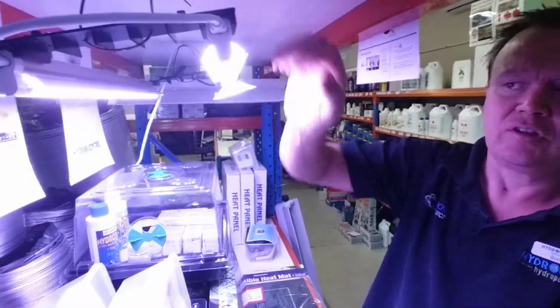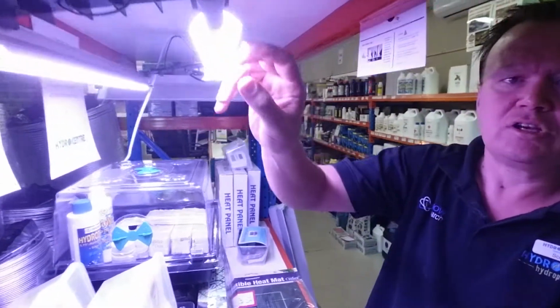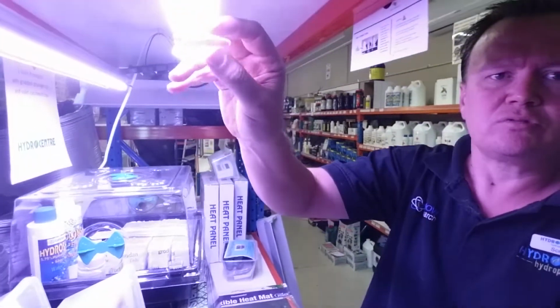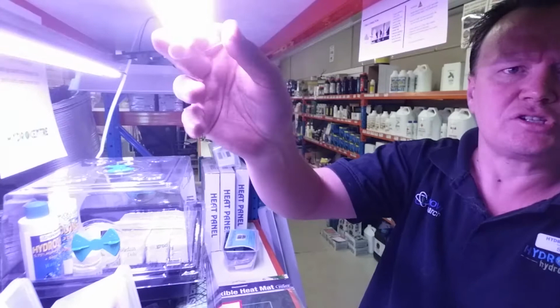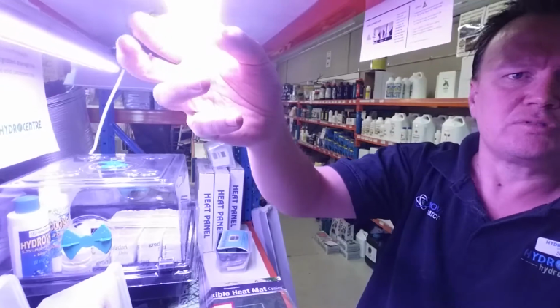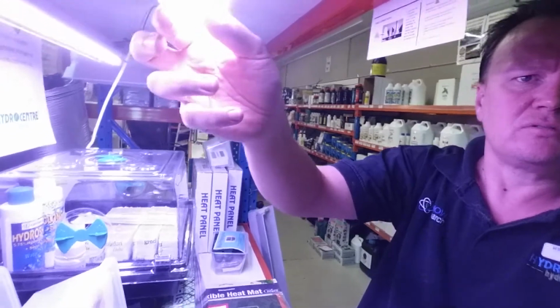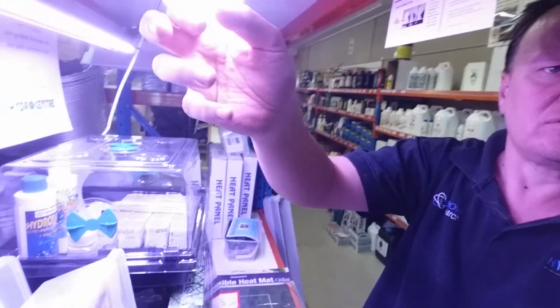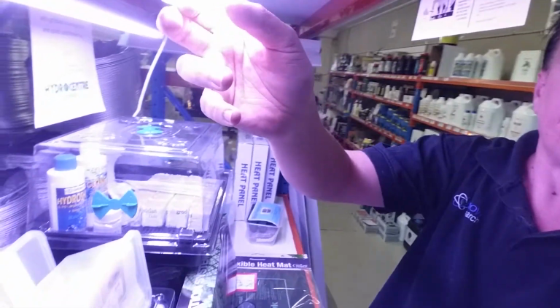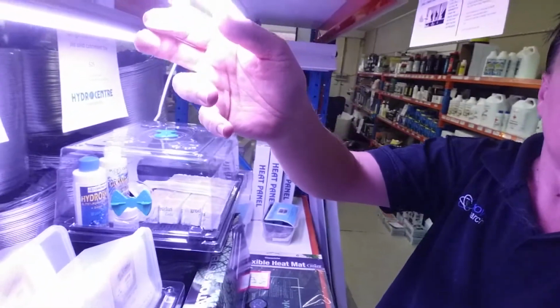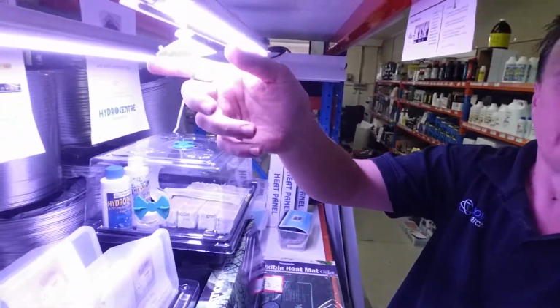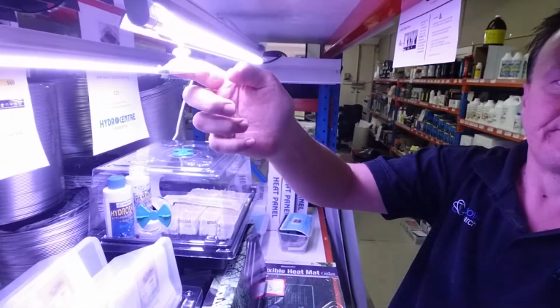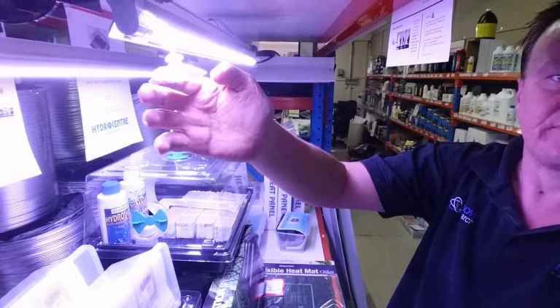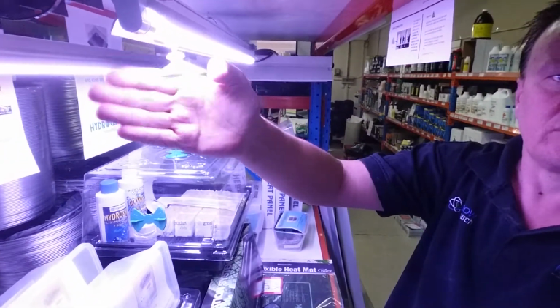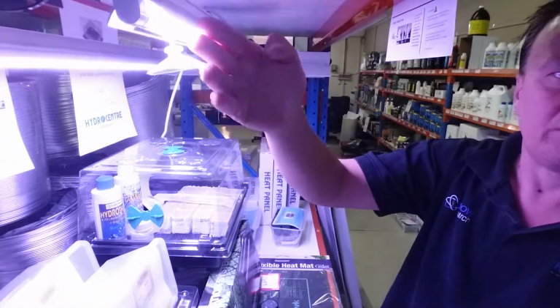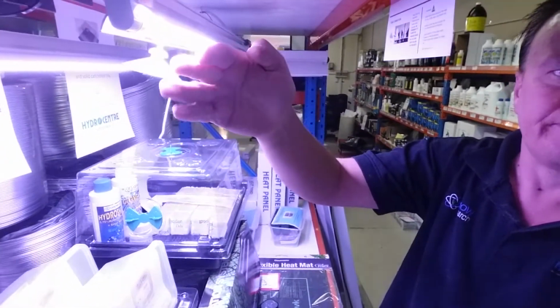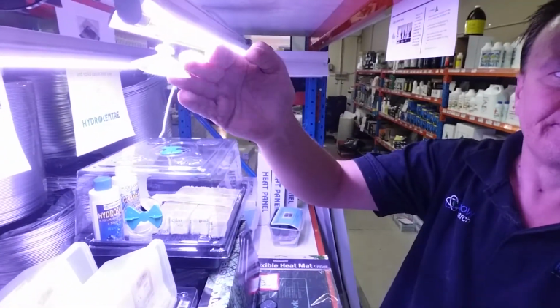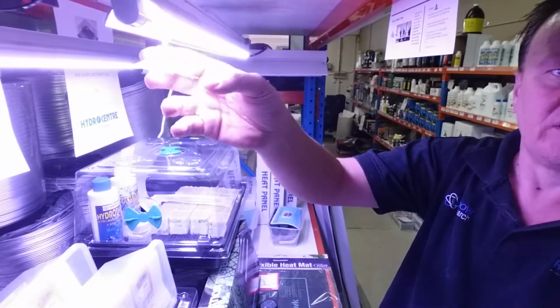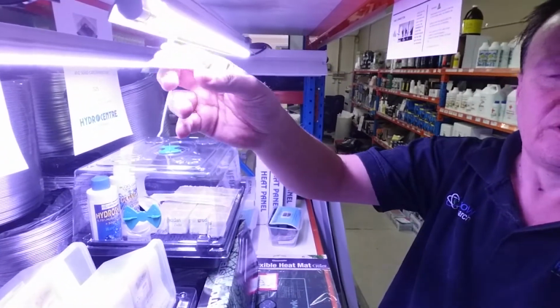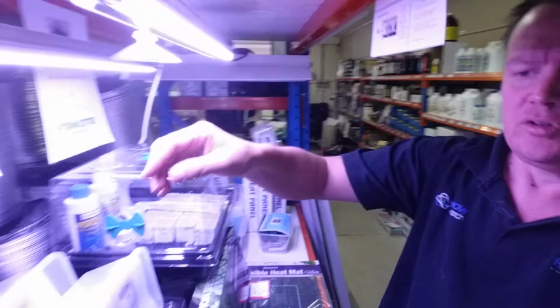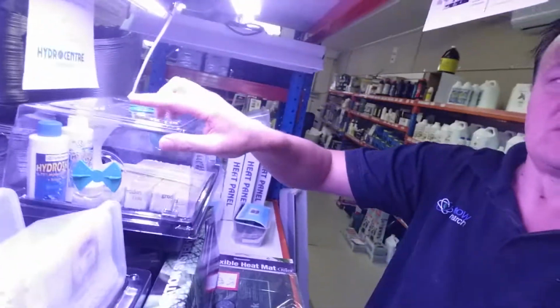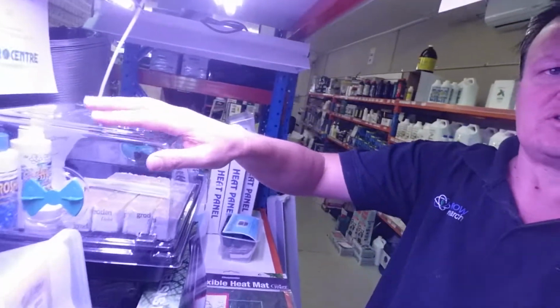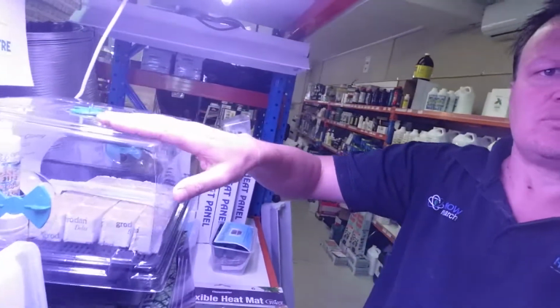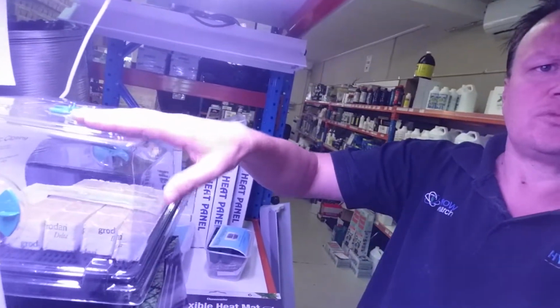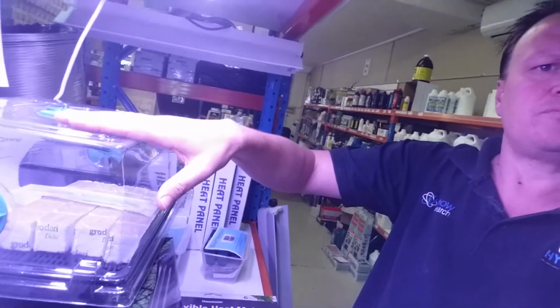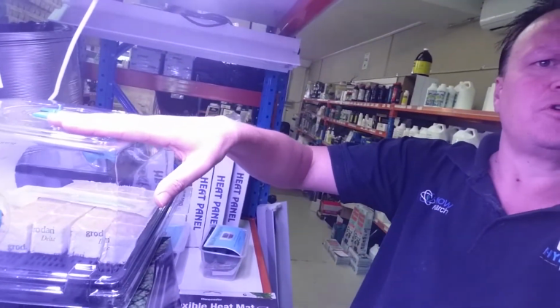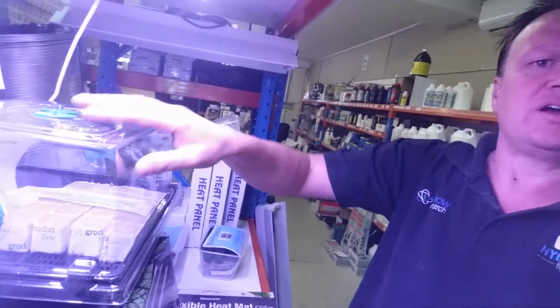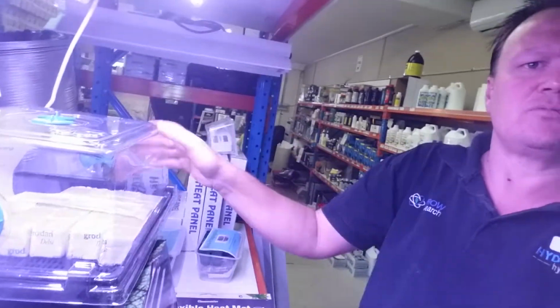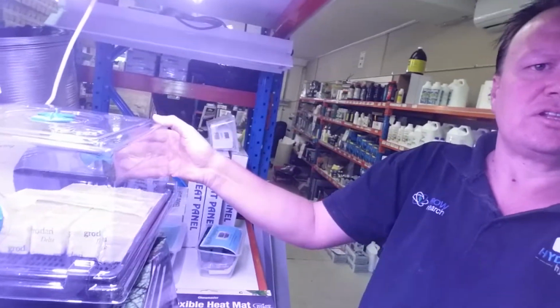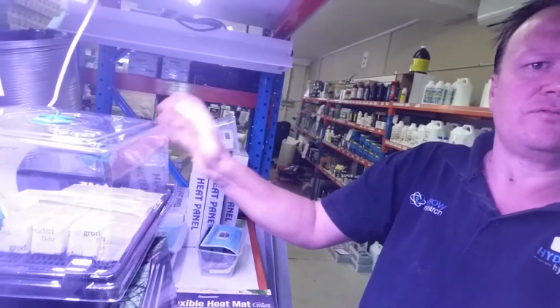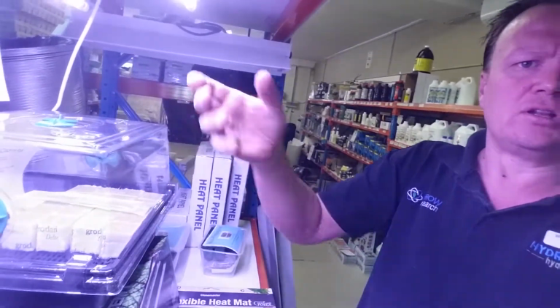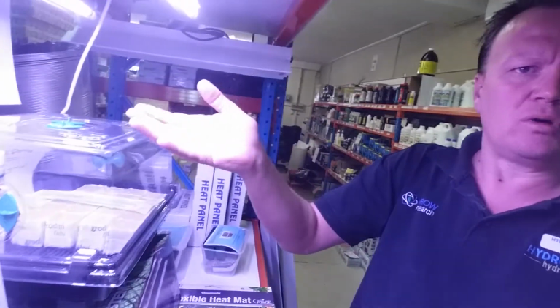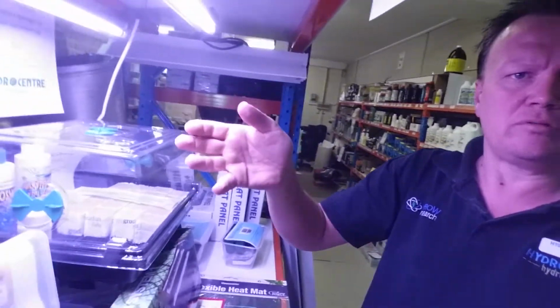They also come with little suction cups so that you can stick them on the top of the propagator, so when you take the lid off you take the light away with it.